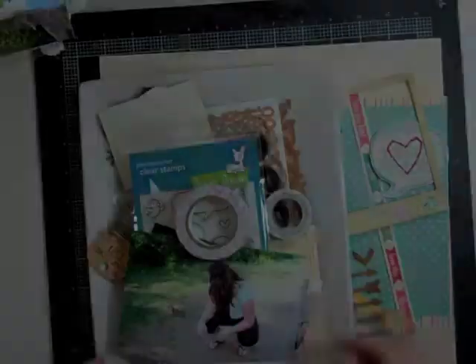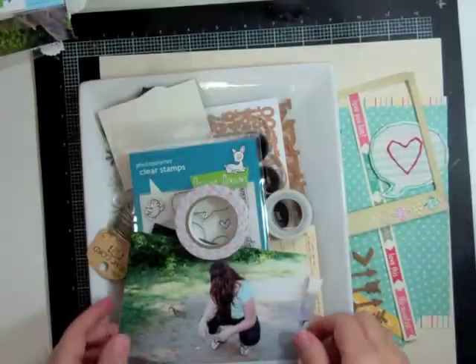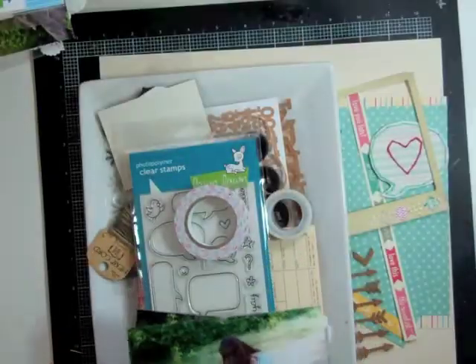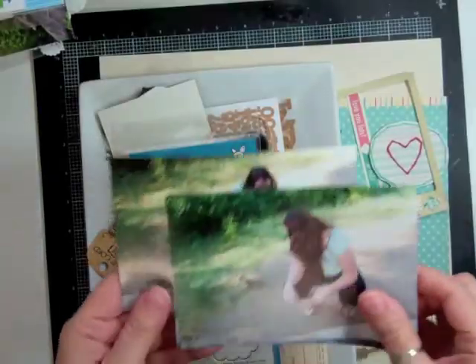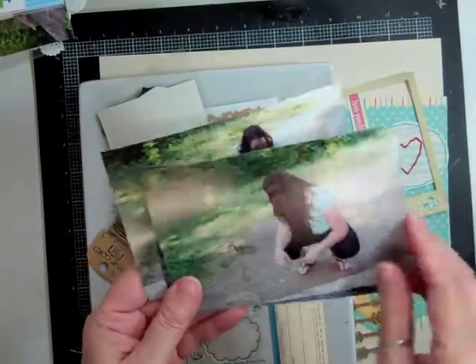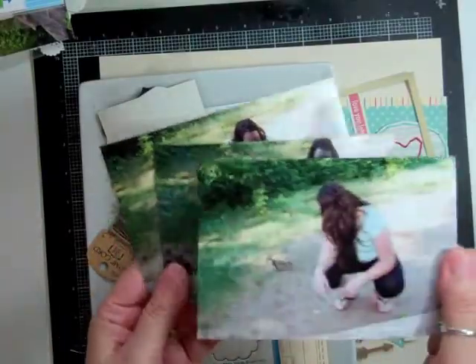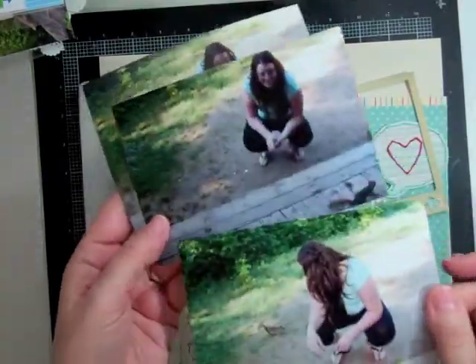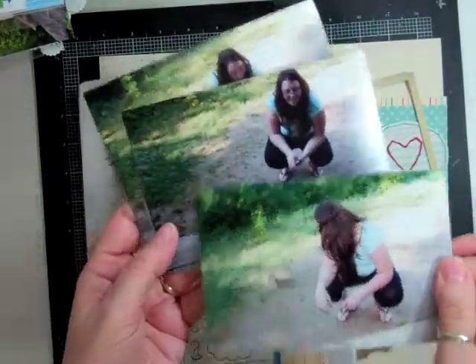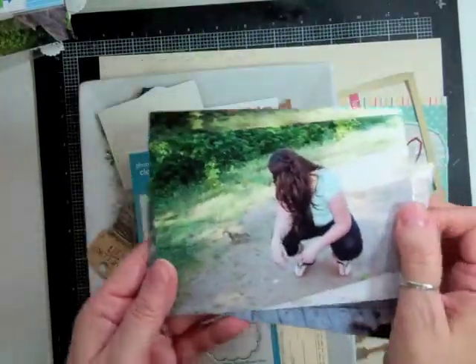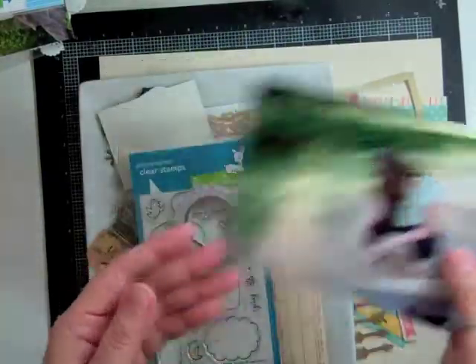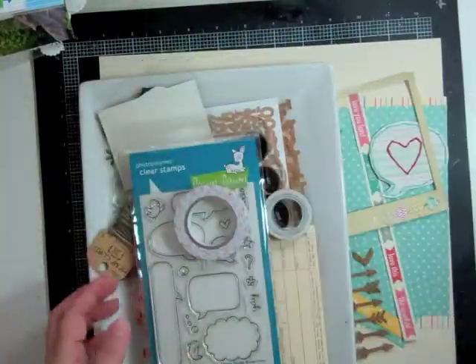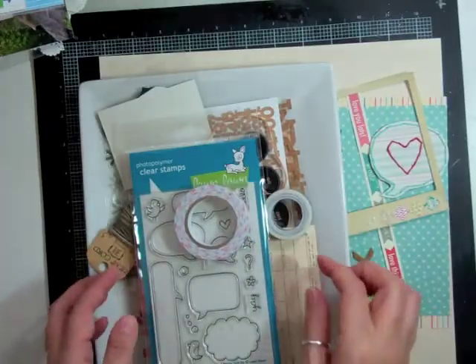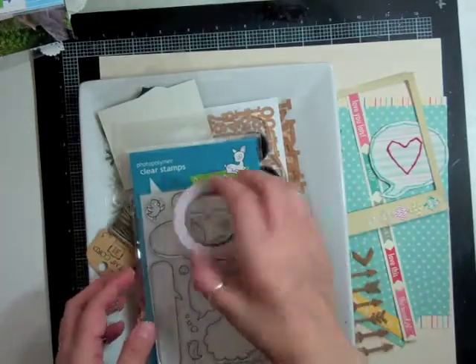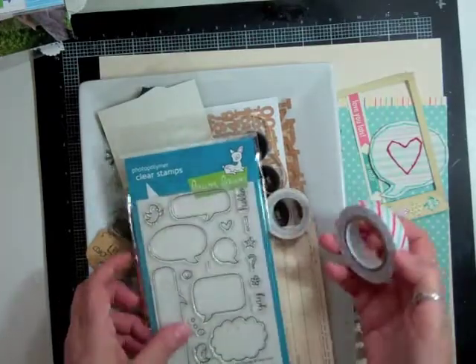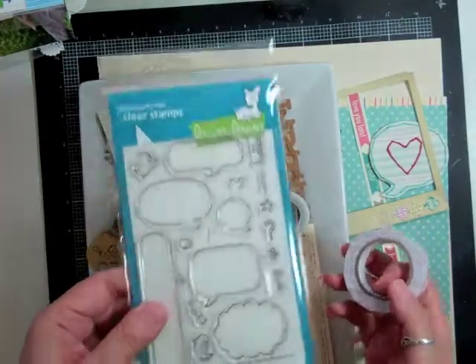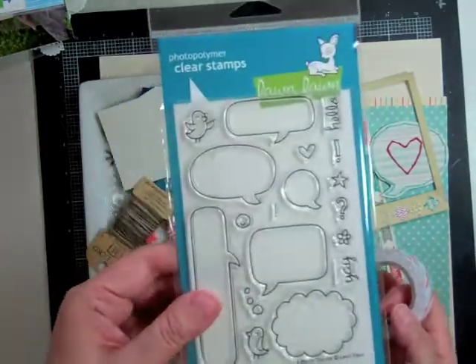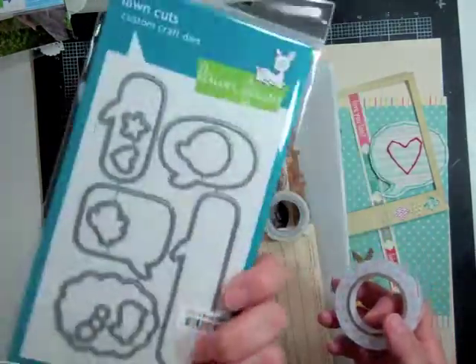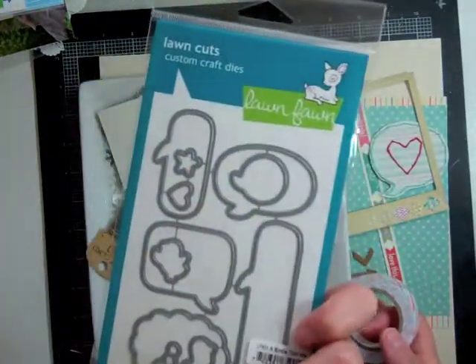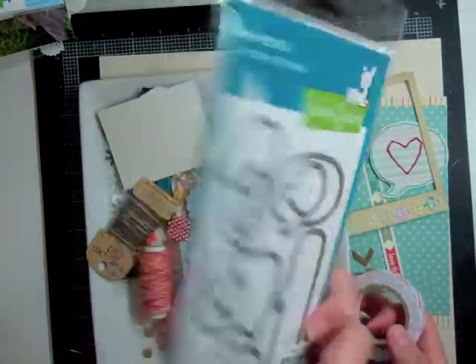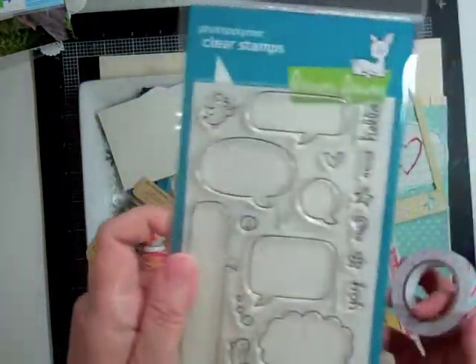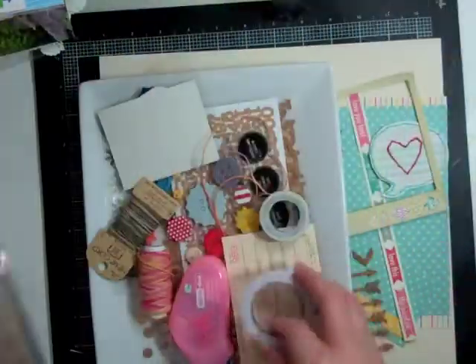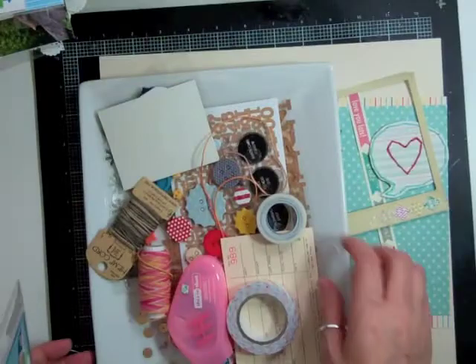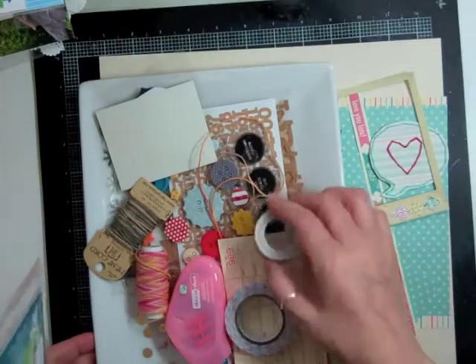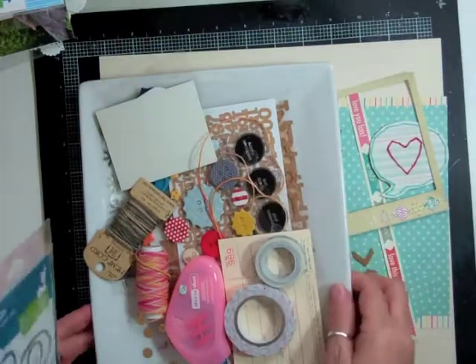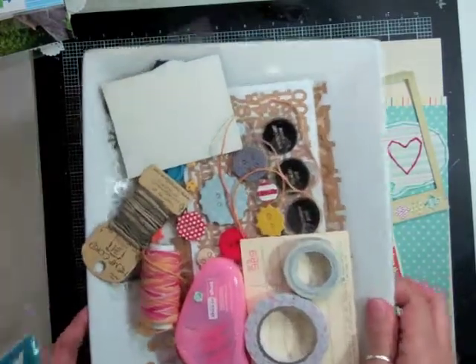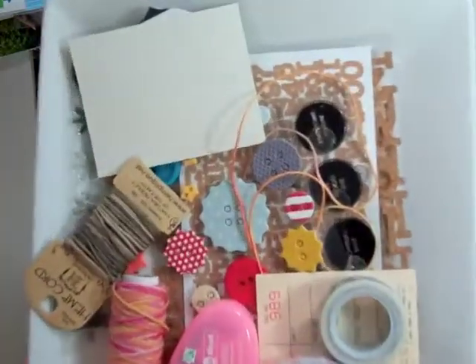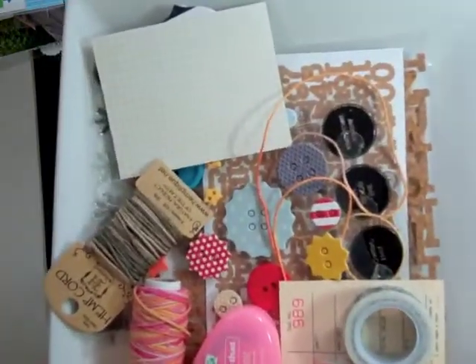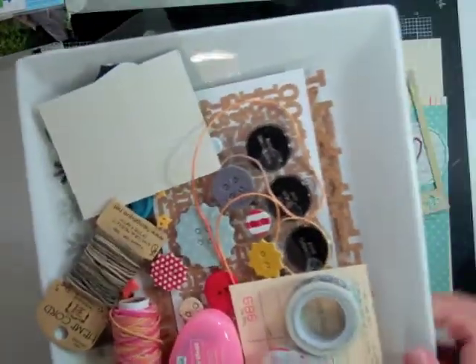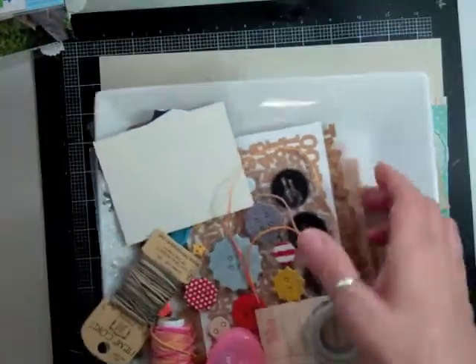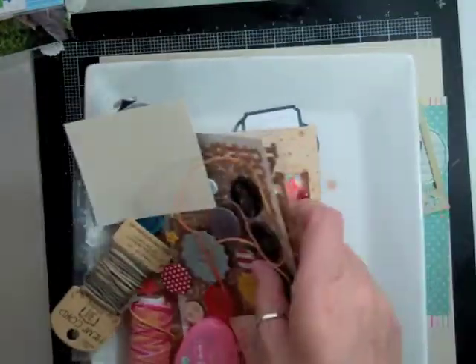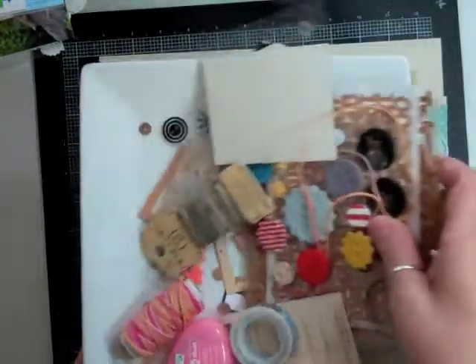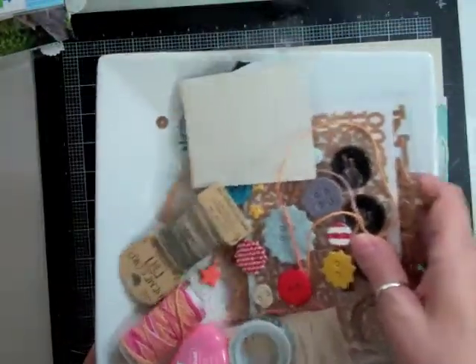Hi everyone, it's Nicole and I have another layout using the Planetarium May Studio Calico Kit and I'm just showing you some of the stuff. Here's a Lawn Fawn stamp and the dies. Here are some of the stuff that came in this month's kit.